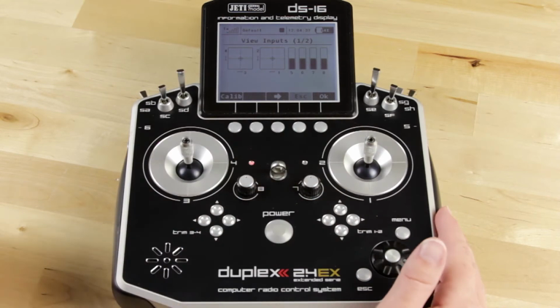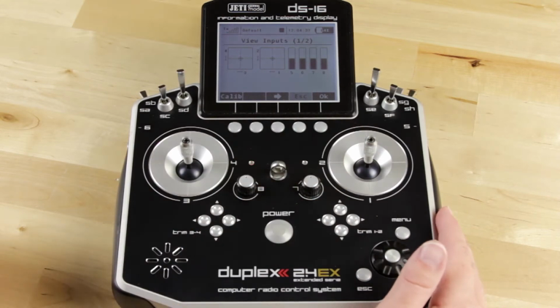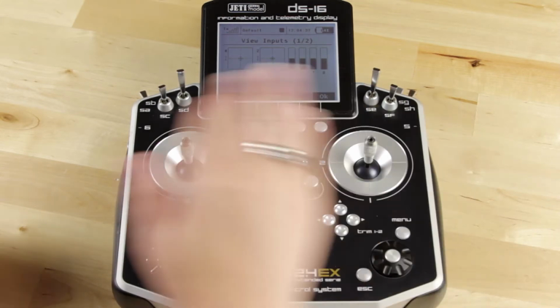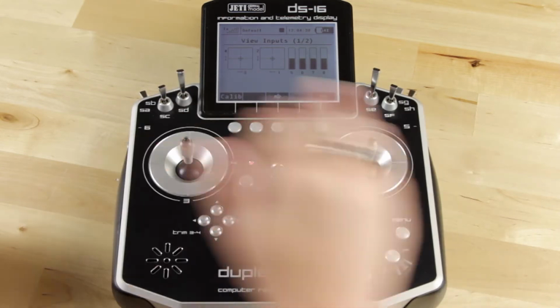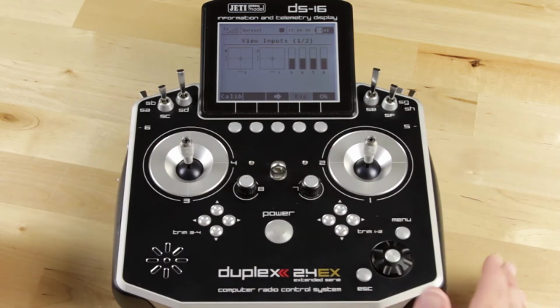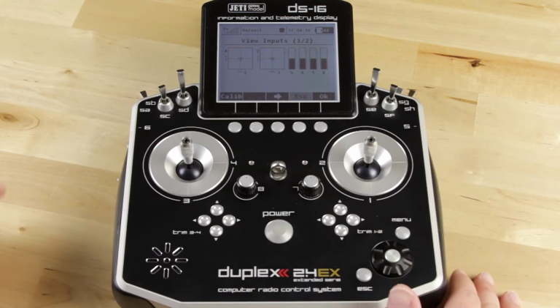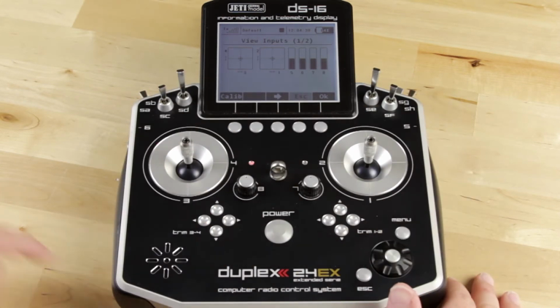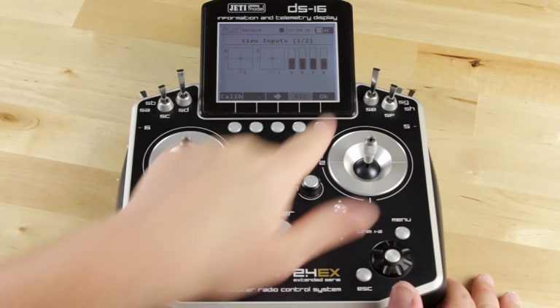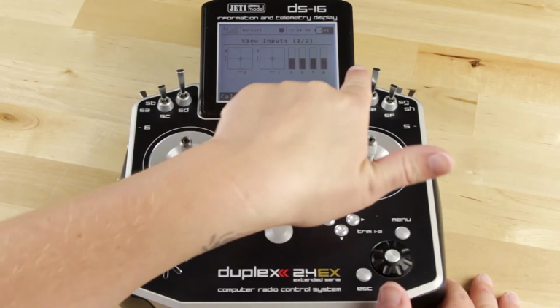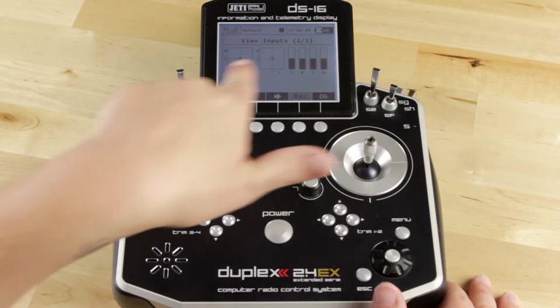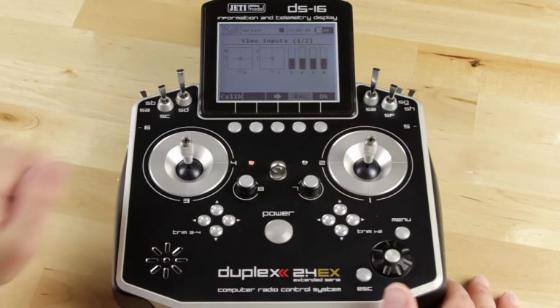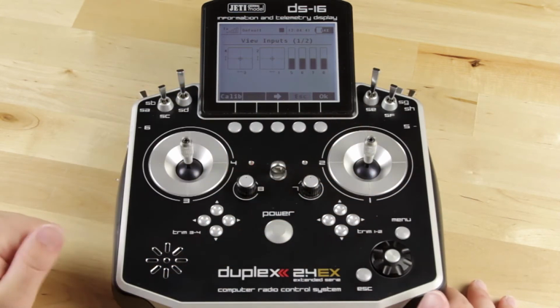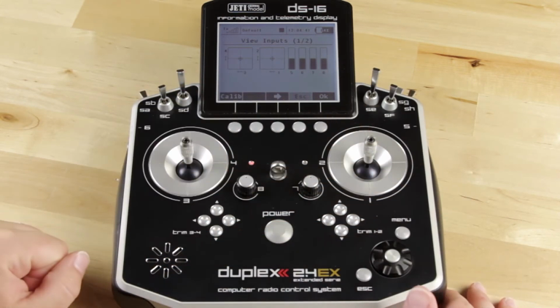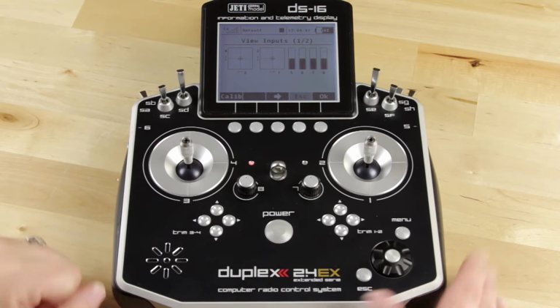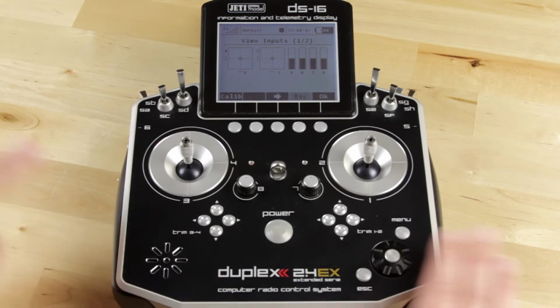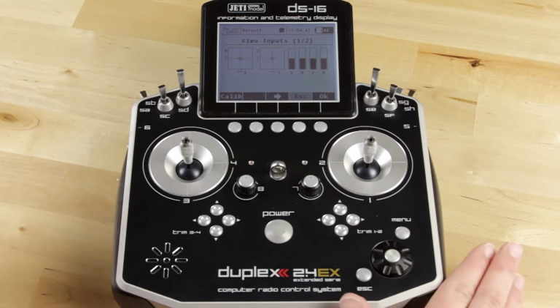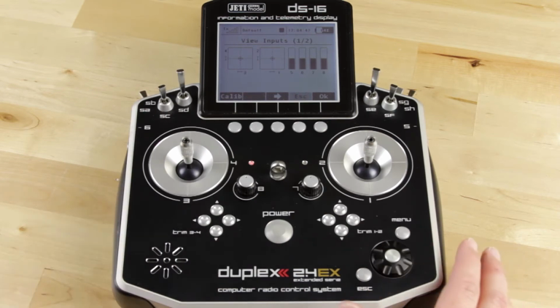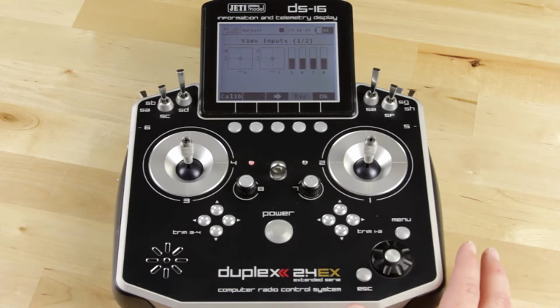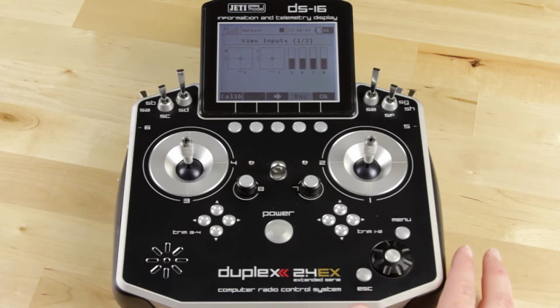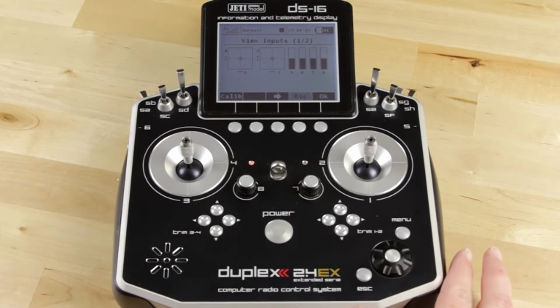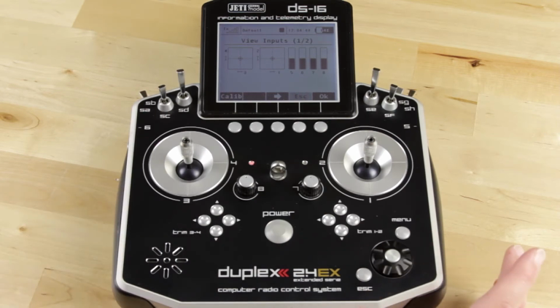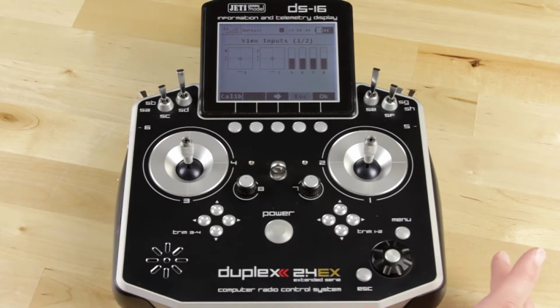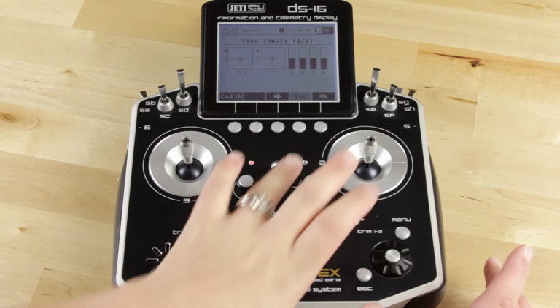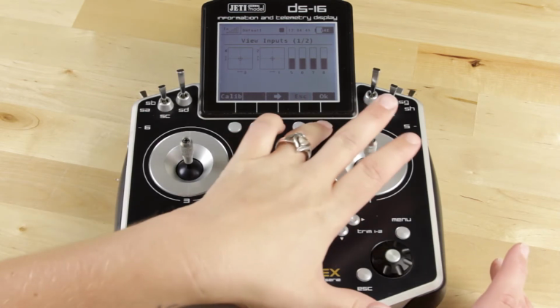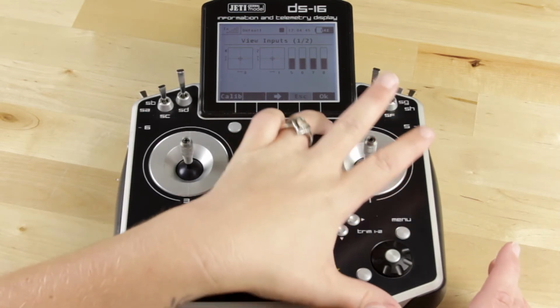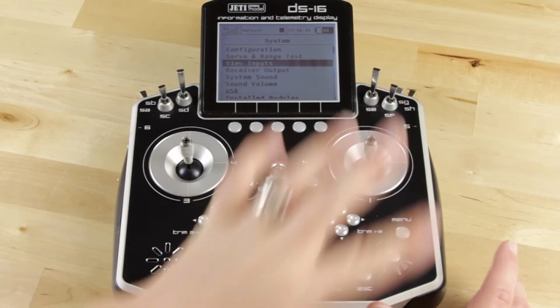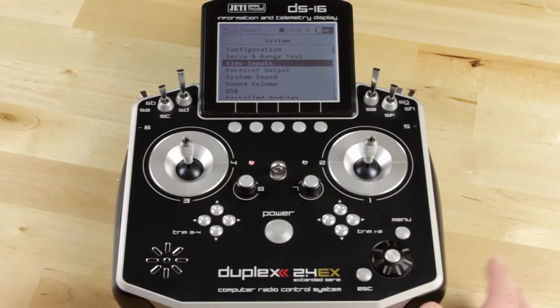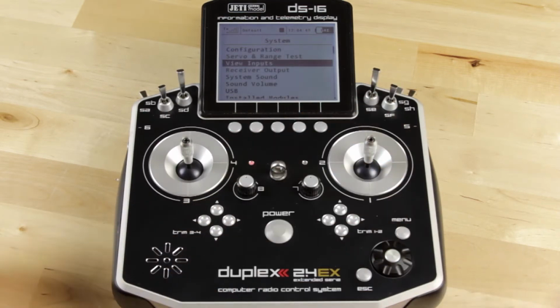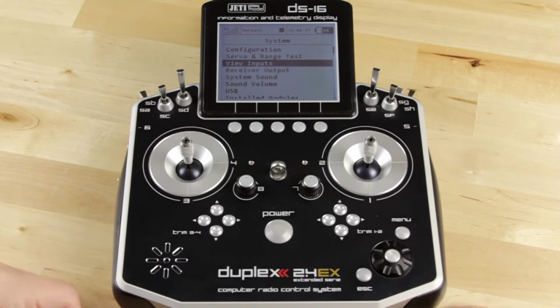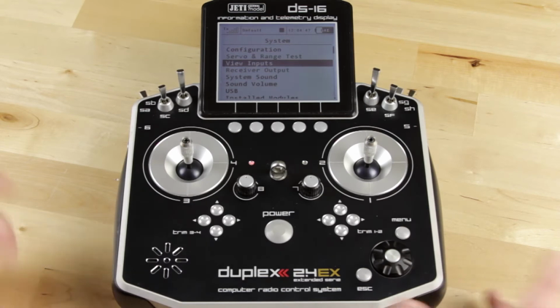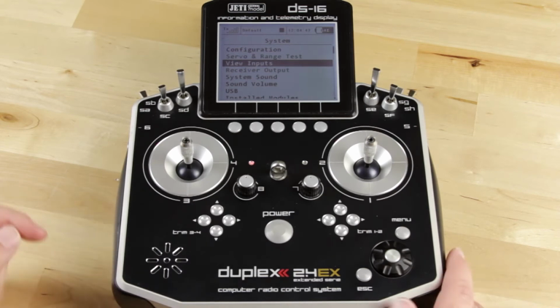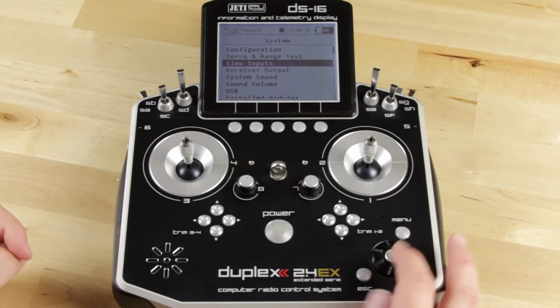Now once you've gotten all of these to center, go ahead and hit Calibrate. You can see everything now is level straight across your screen, so everything is centered. We have calibrated all of our proportional switches. Hit OK and it takes you back out.